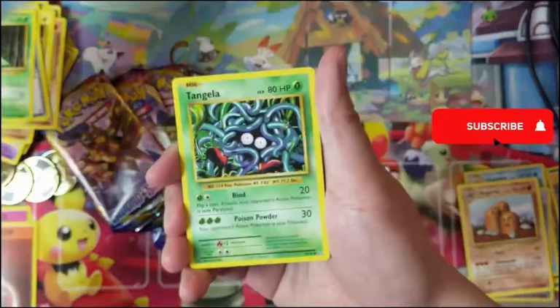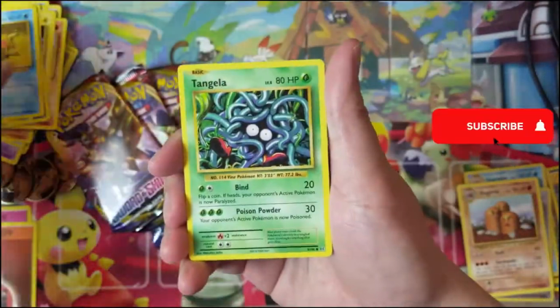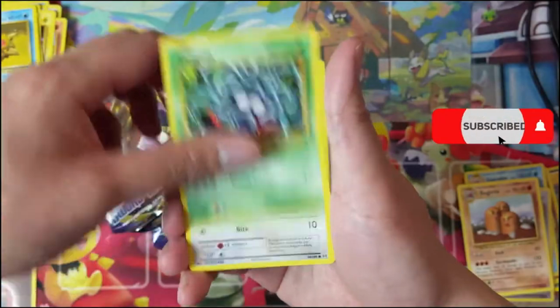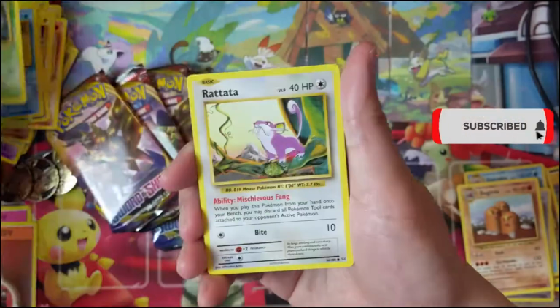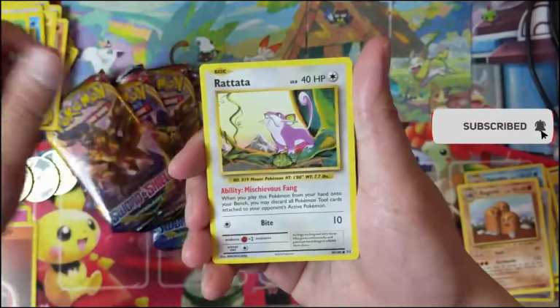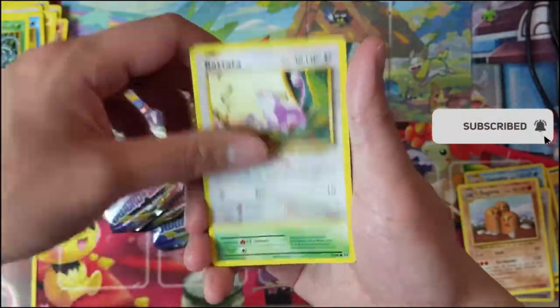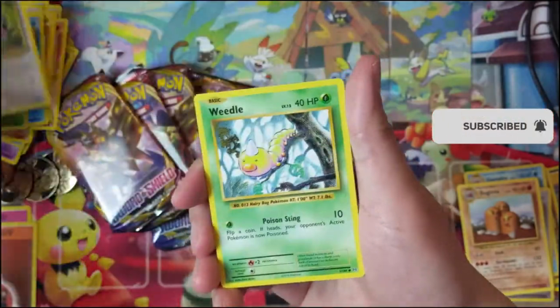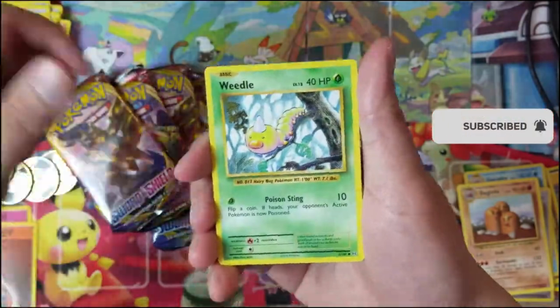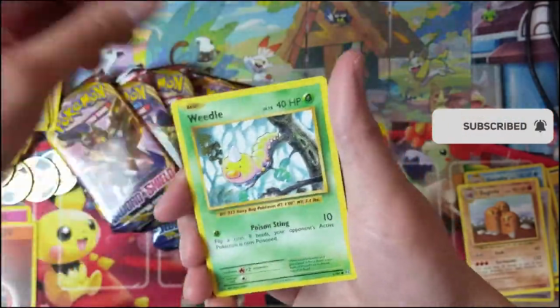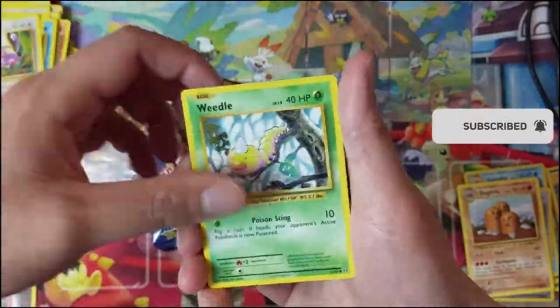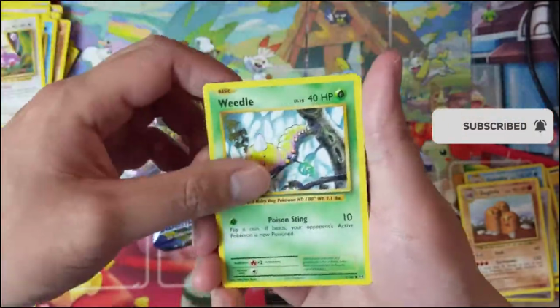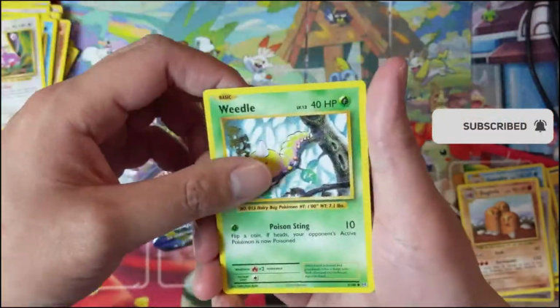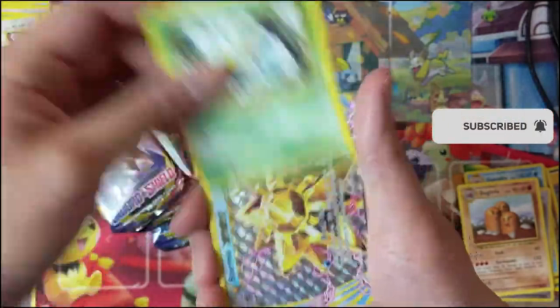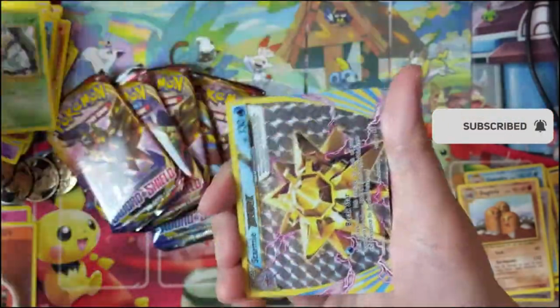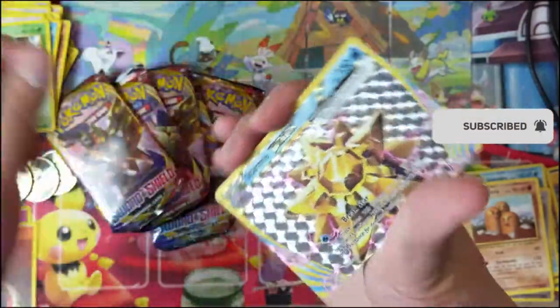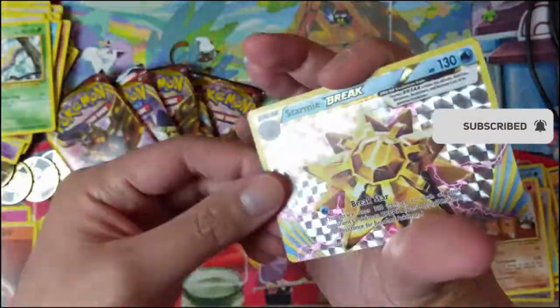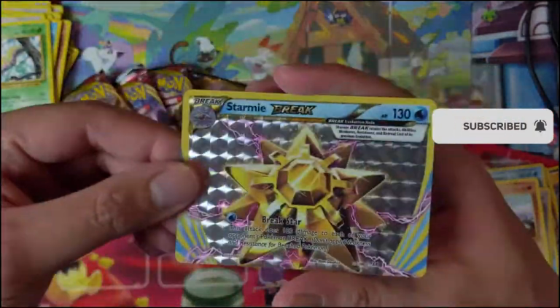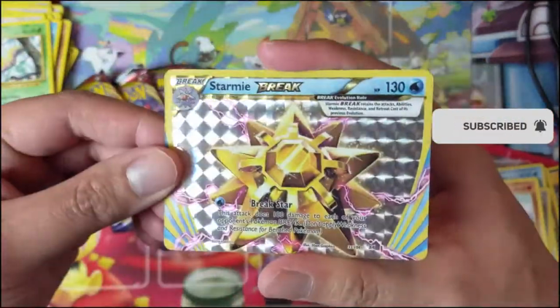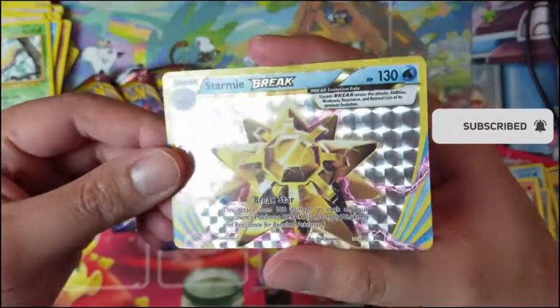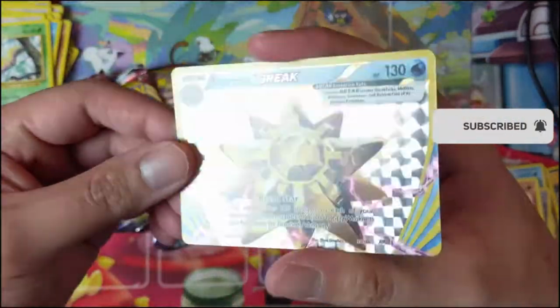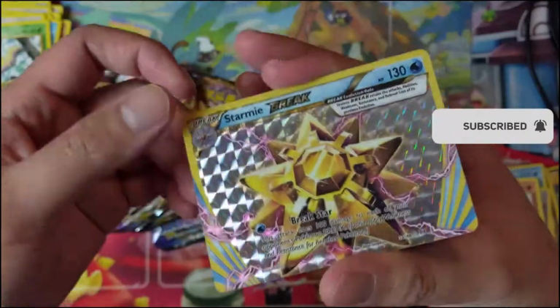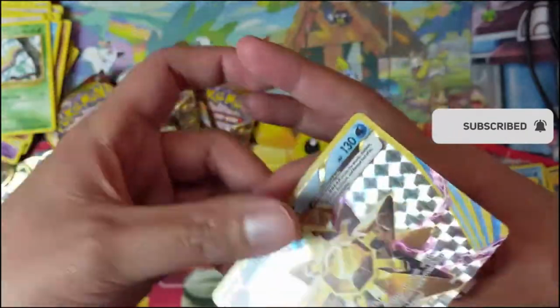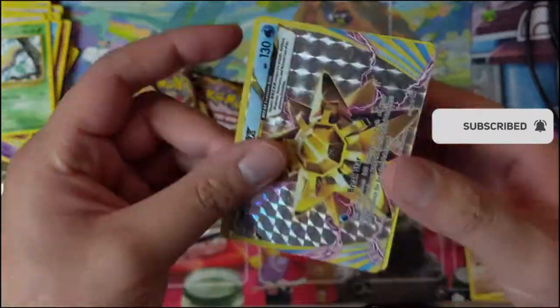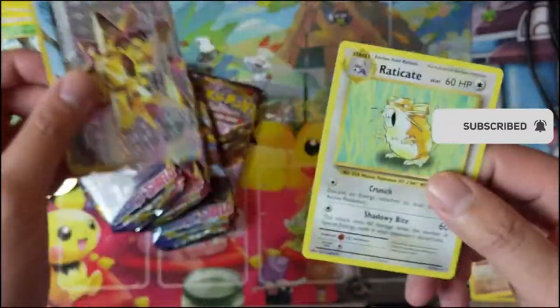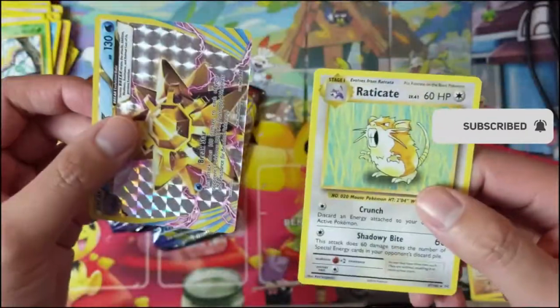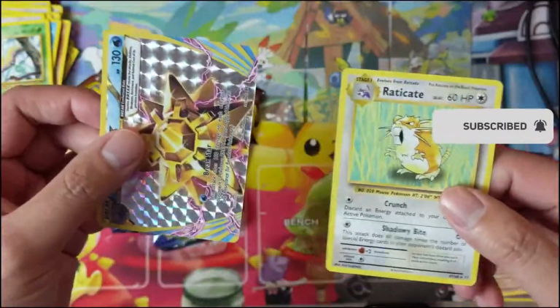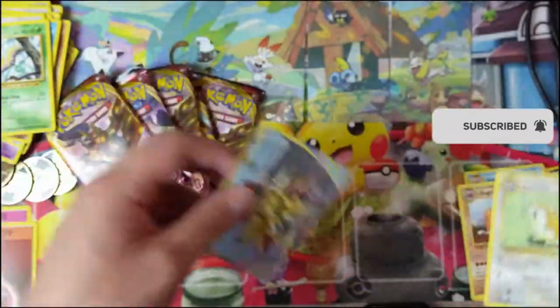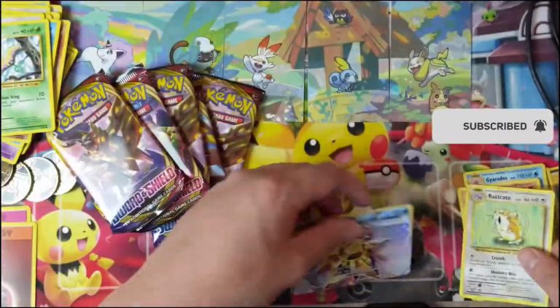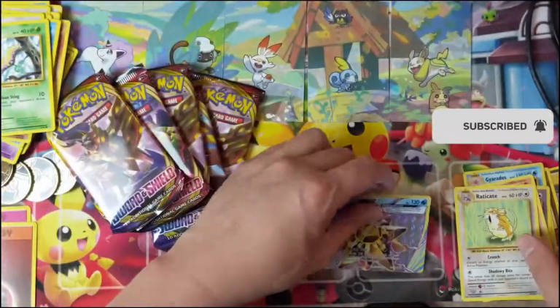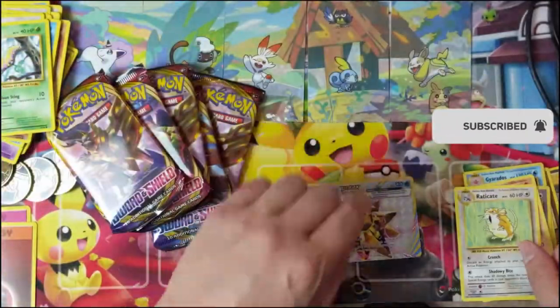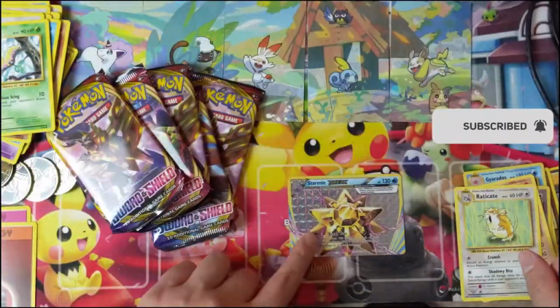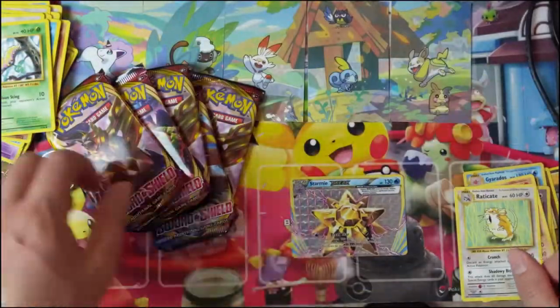Okay, last Evolutions pack before we get to the real stuff — Sword and Shield. Staryu, Tangela, Rattata, Weedle. Oh, I forgot about the BREAKs. We got a Starmie BREAK and then just a Raticate.